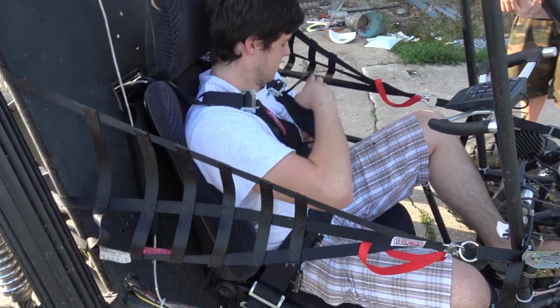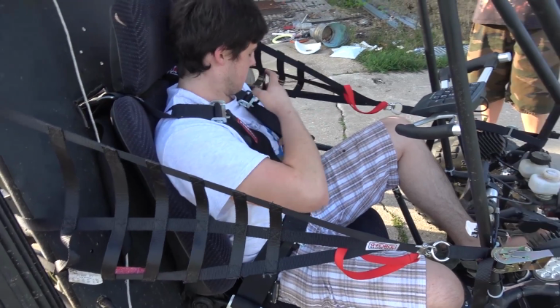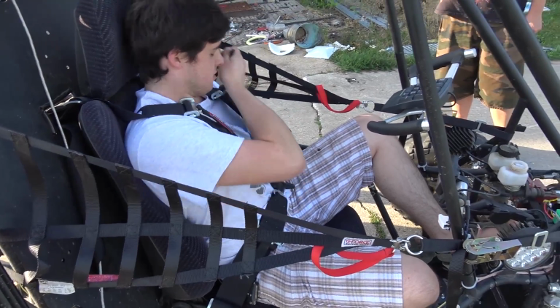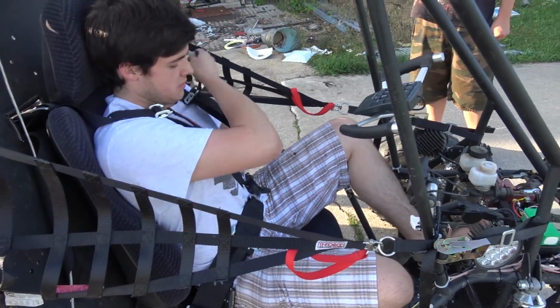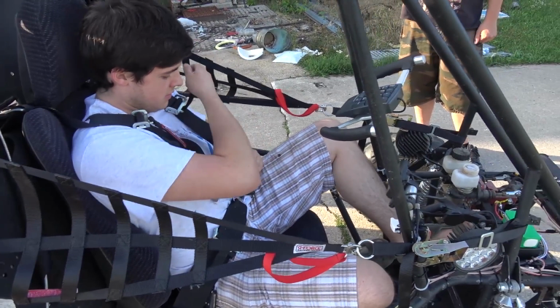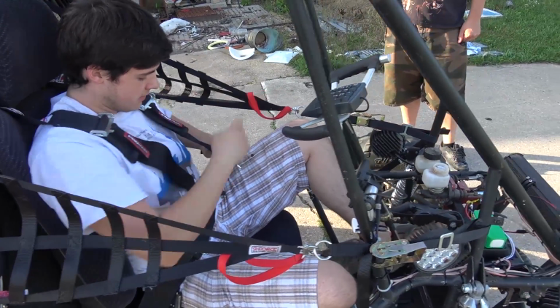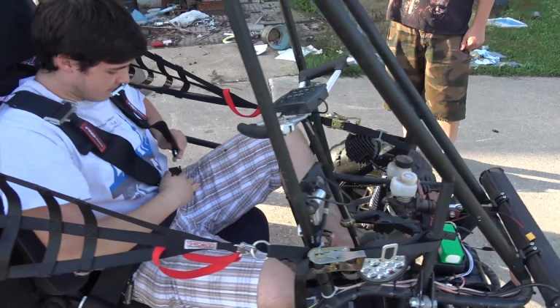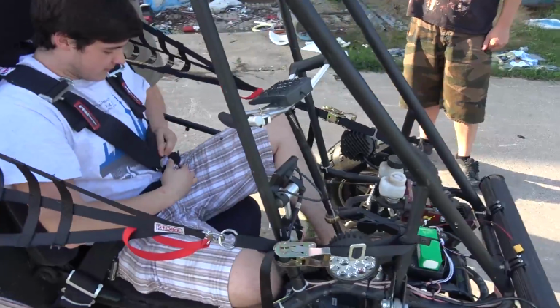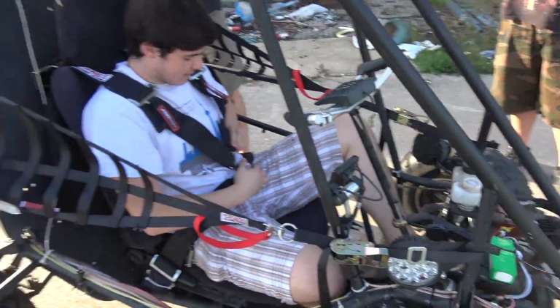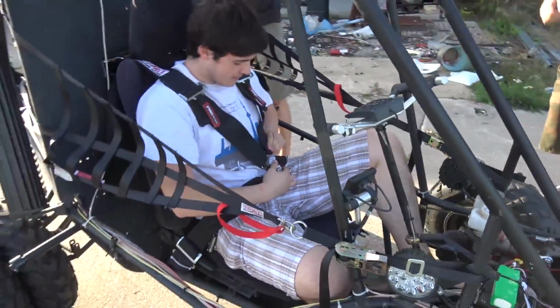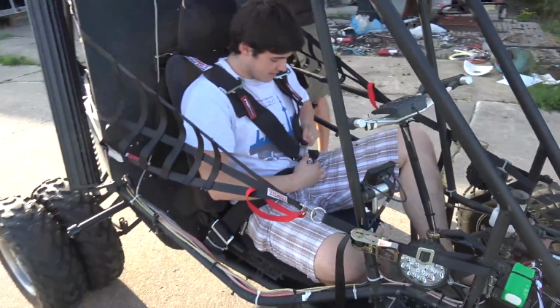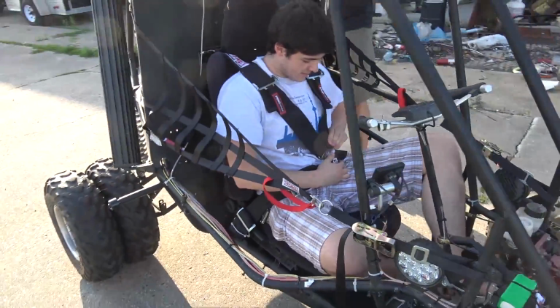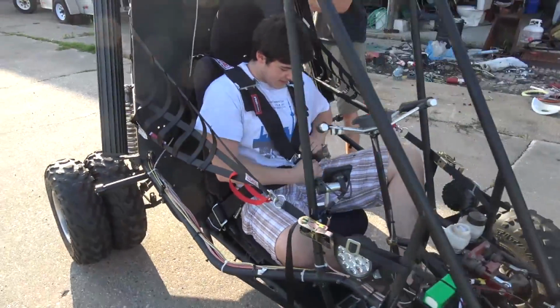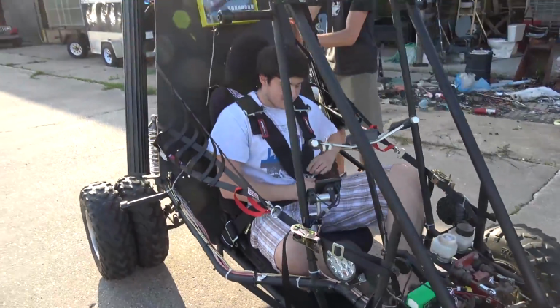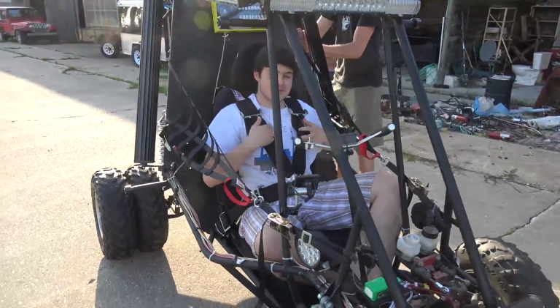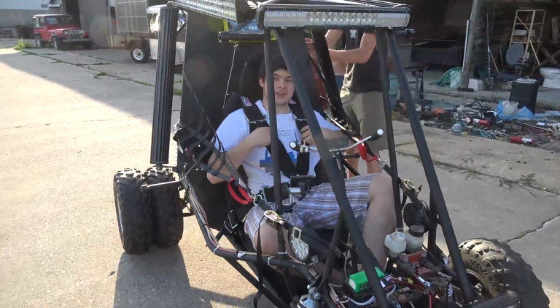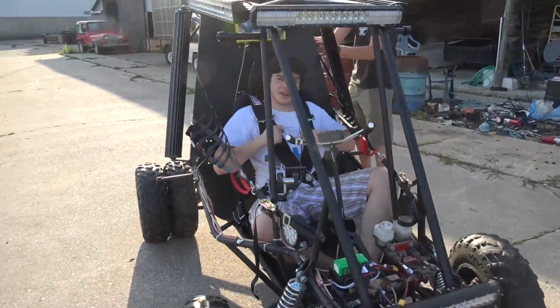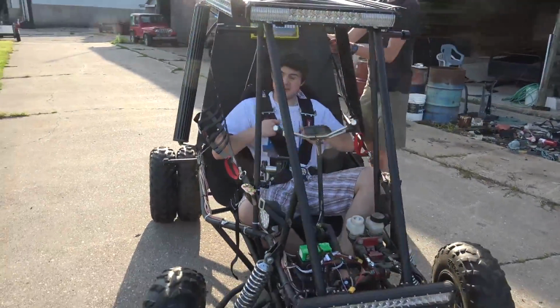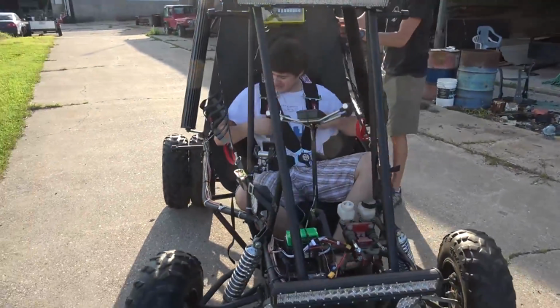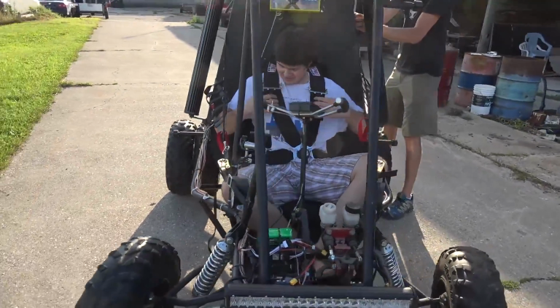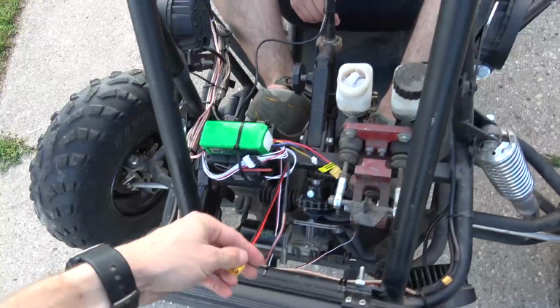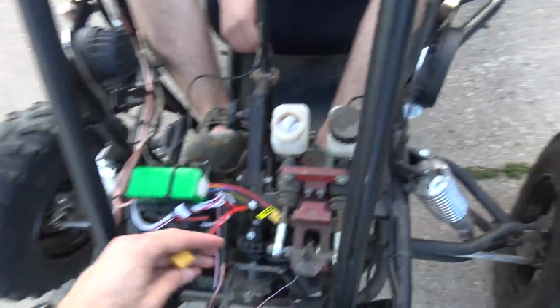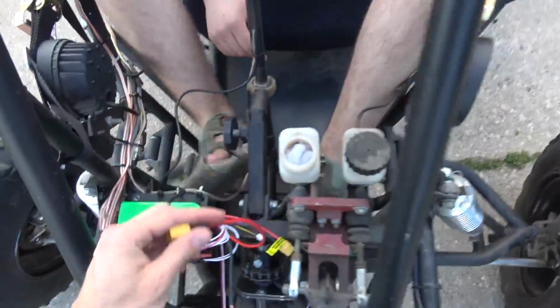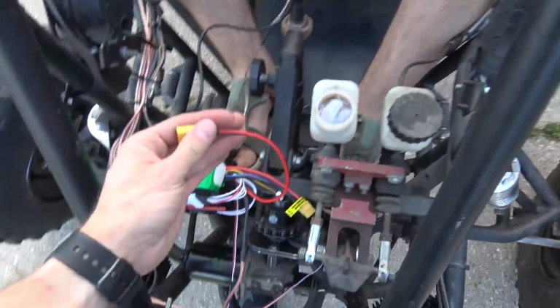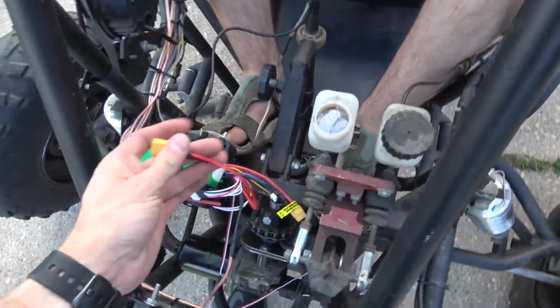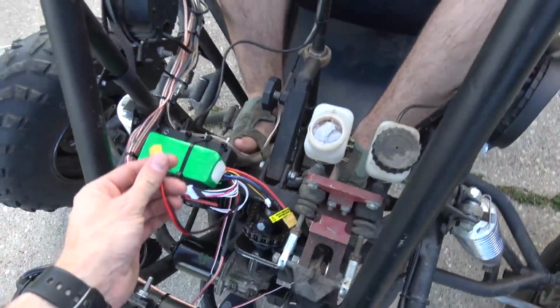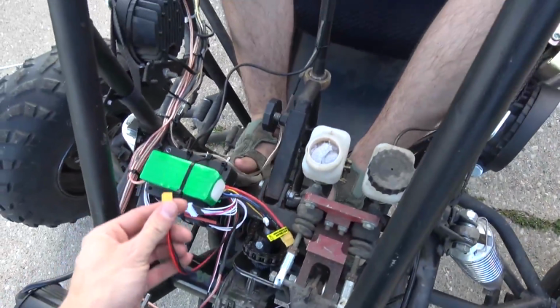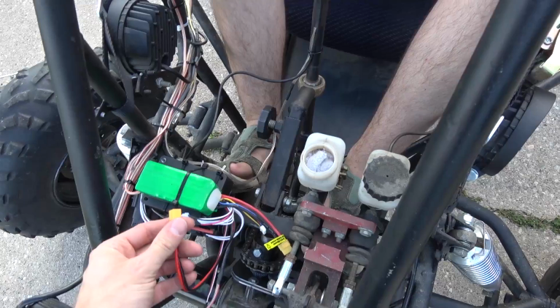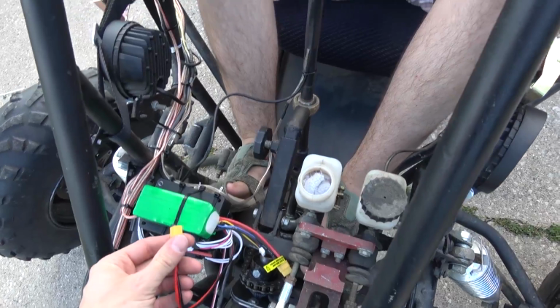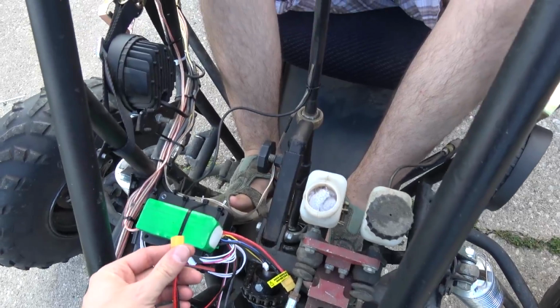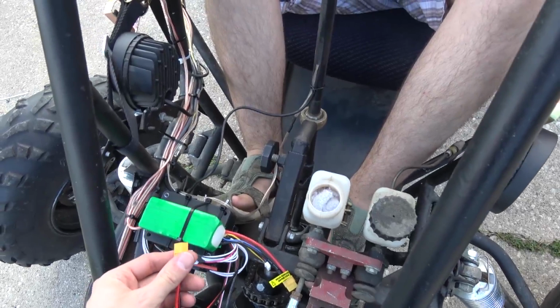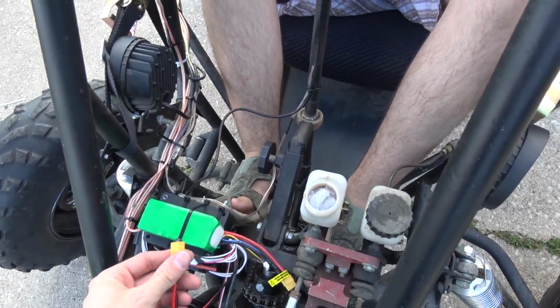So Bogdan, how confident are you that this remote control is going to work? If I was fully confident, I wouldn't be wearing this. If I plug this in, it won't roll me over, right?